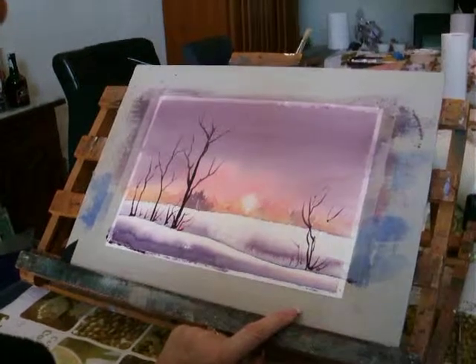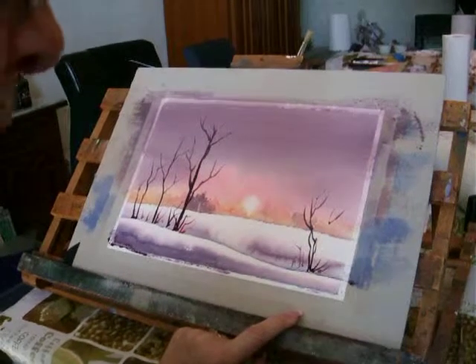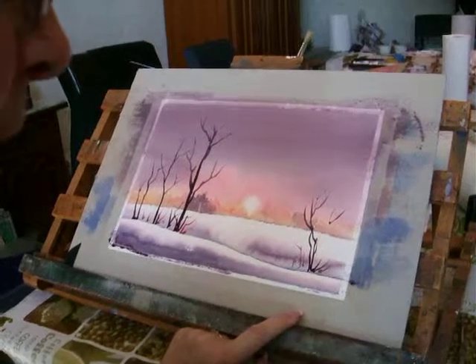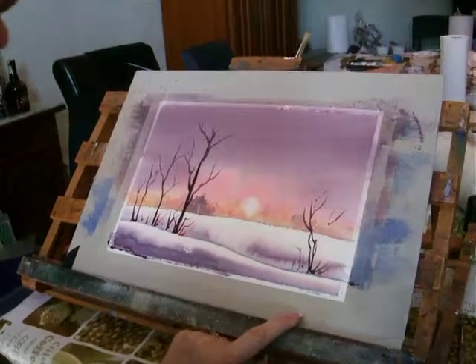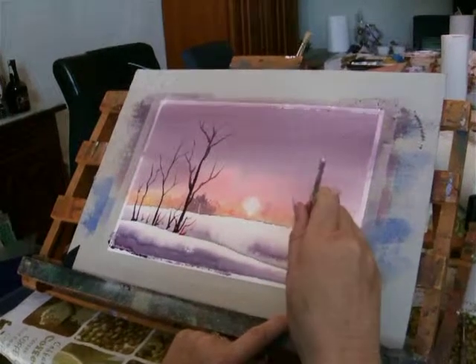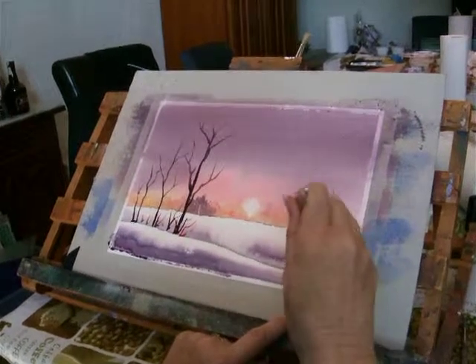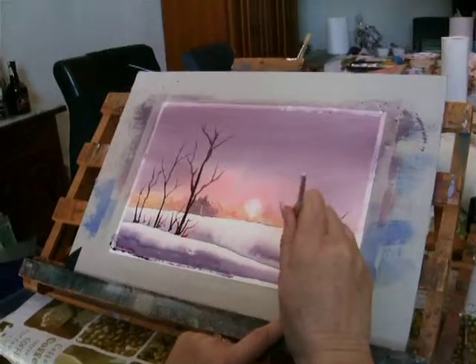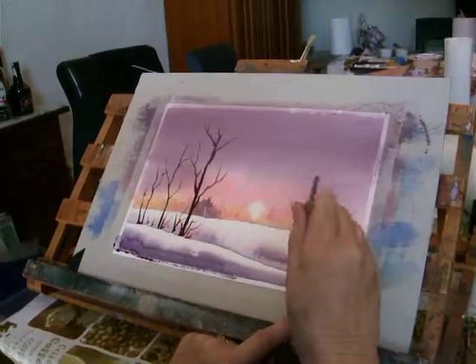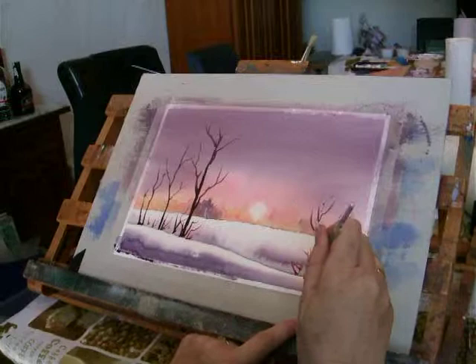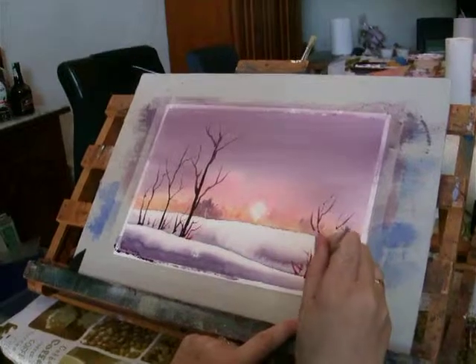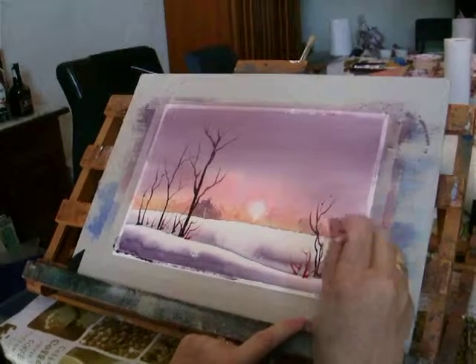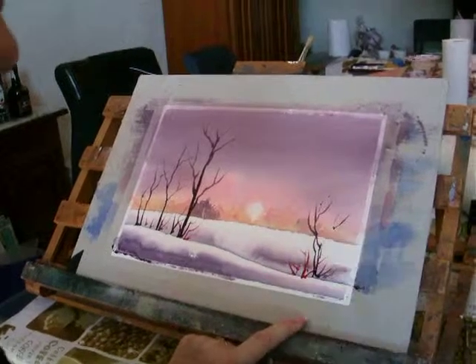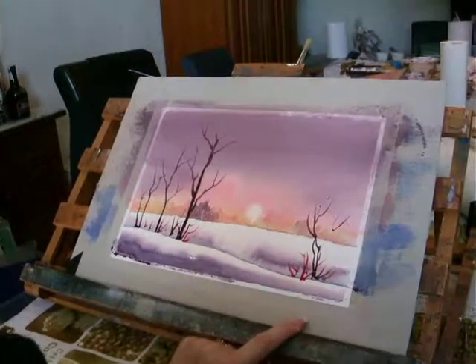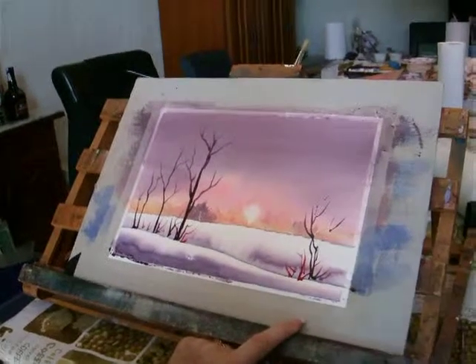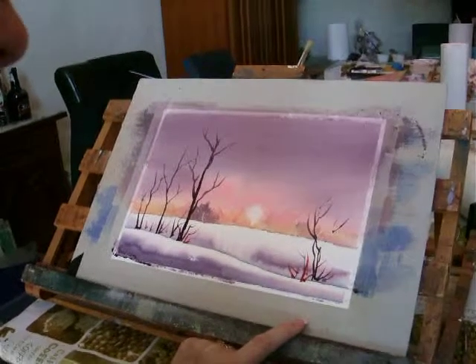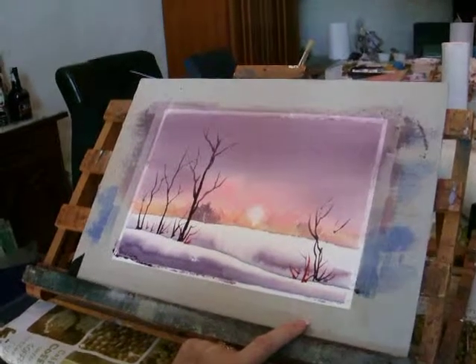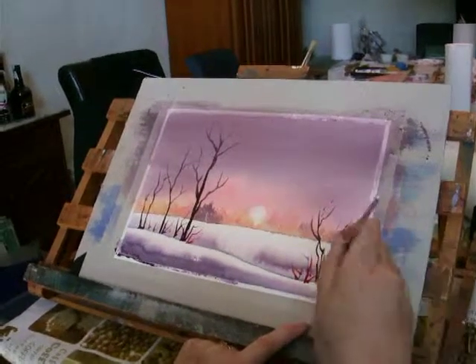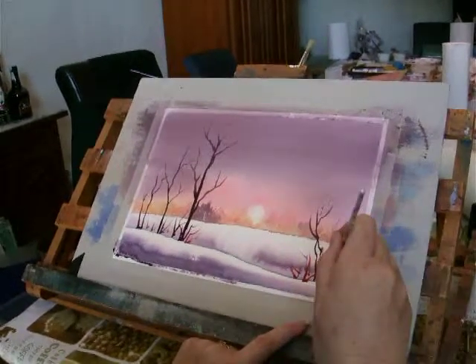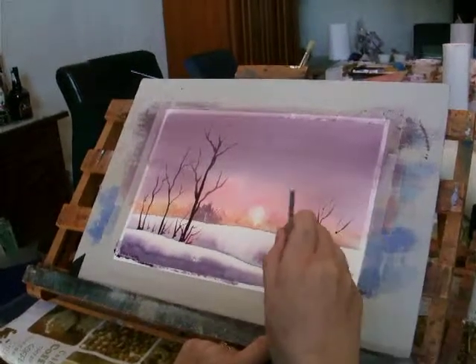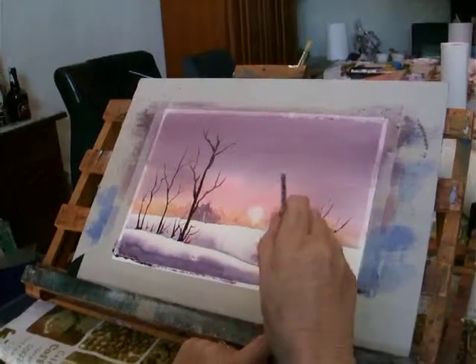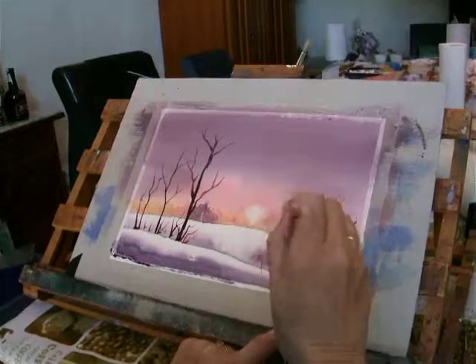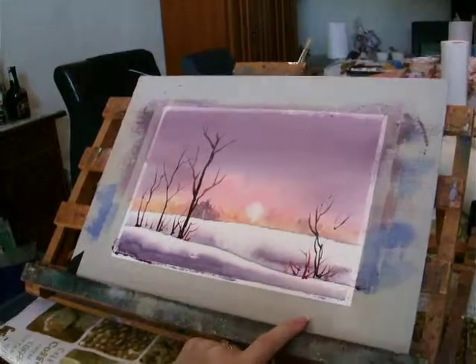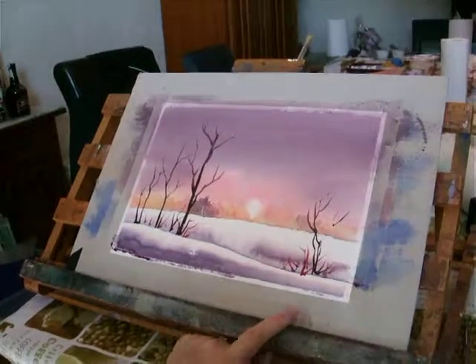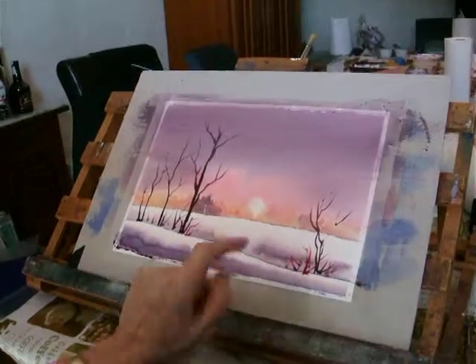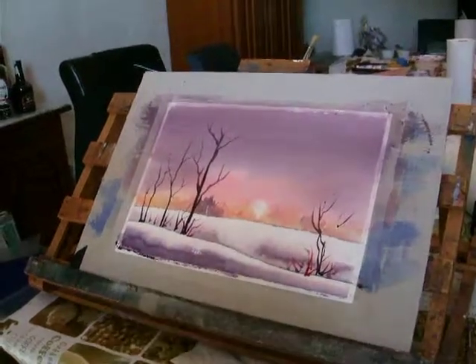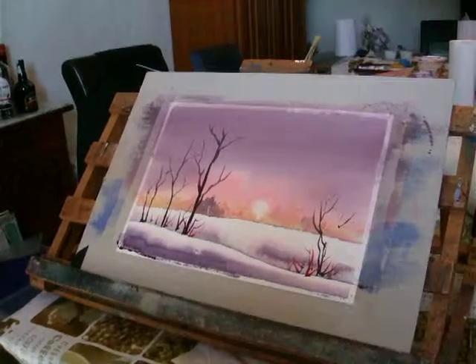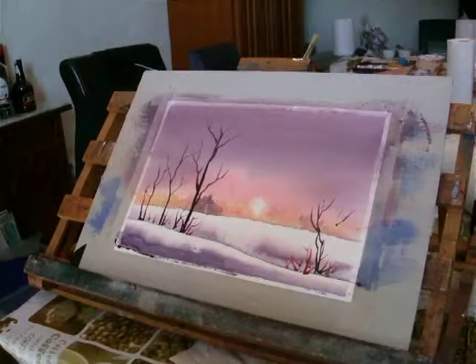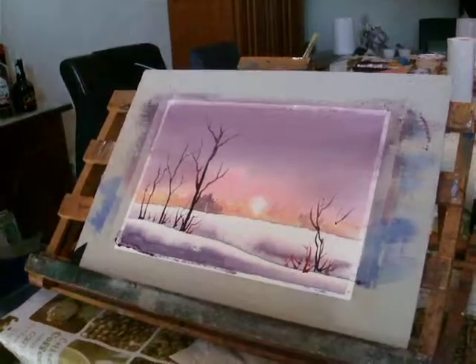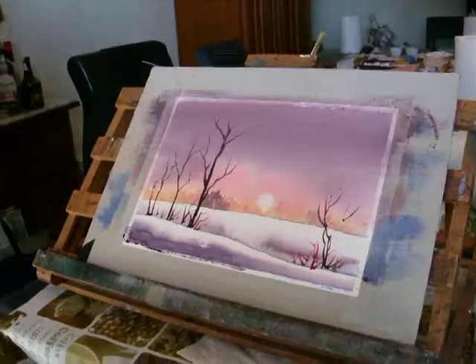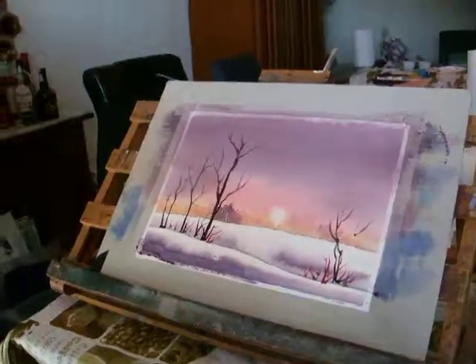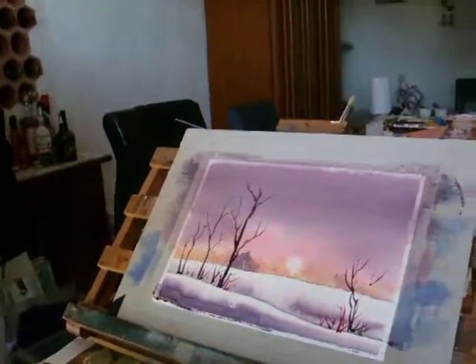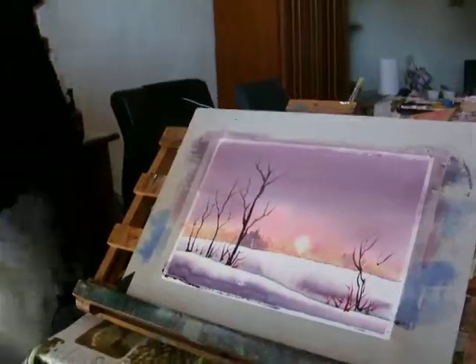Put down a couple of other colours. Something like that will be fine. And then we'll put a couple of people in there later on in the shadows.